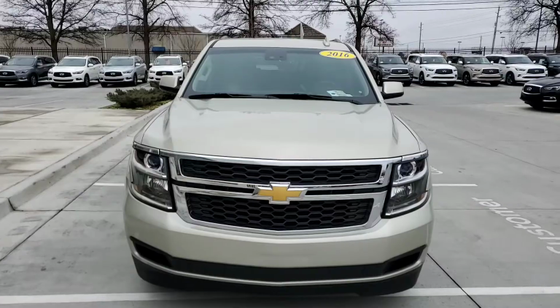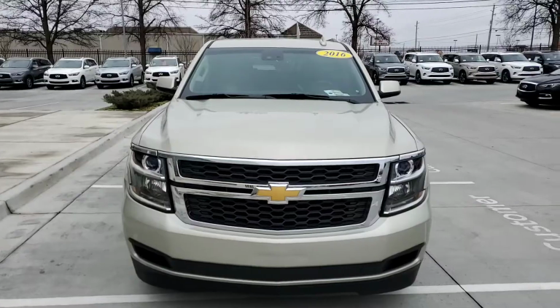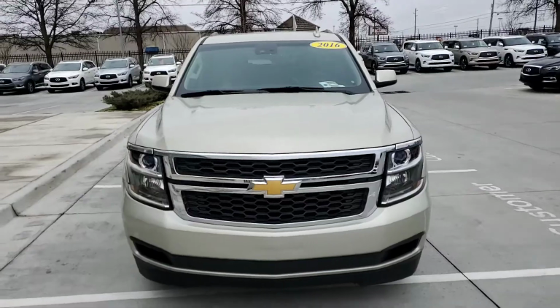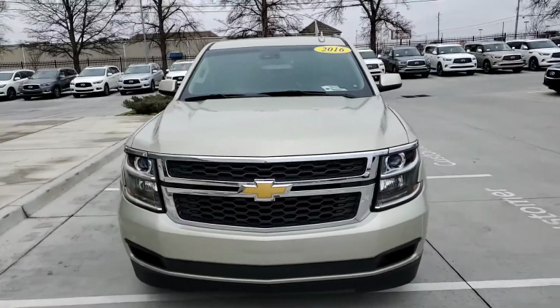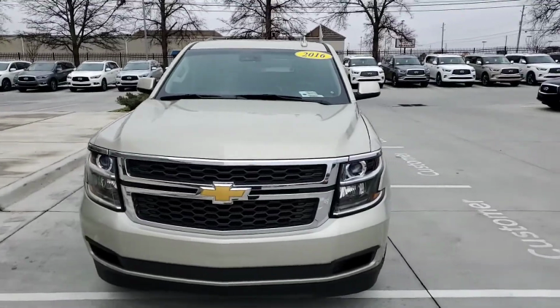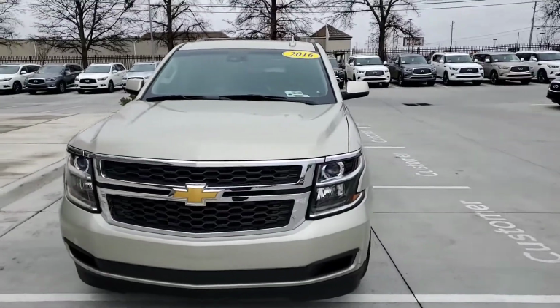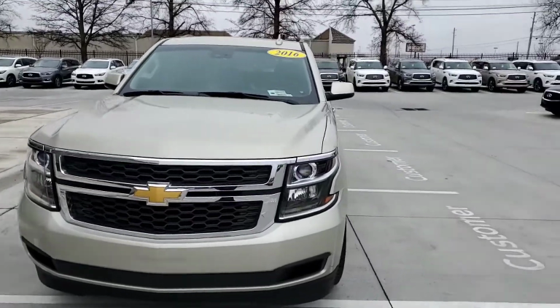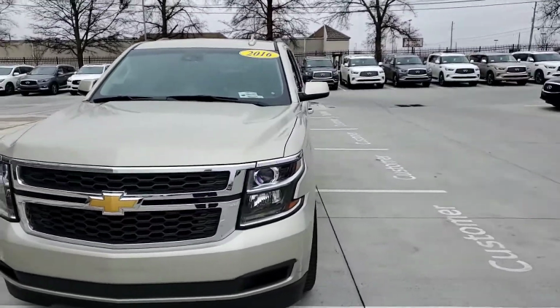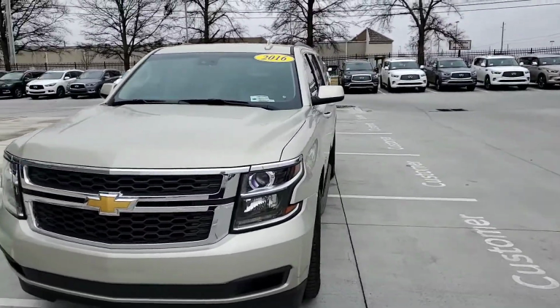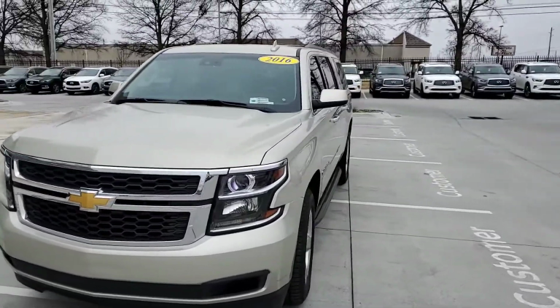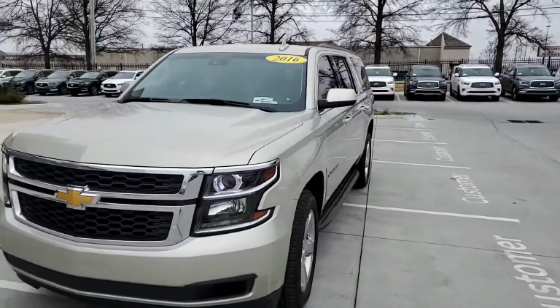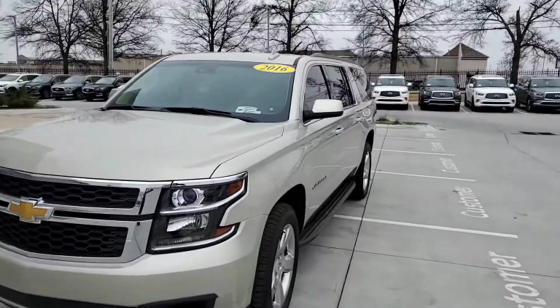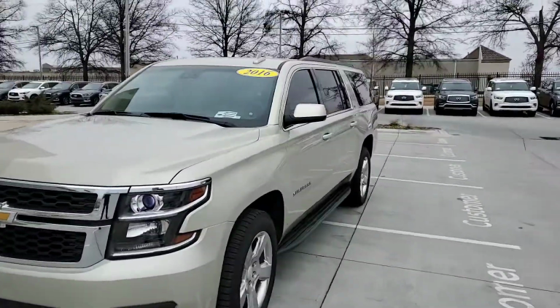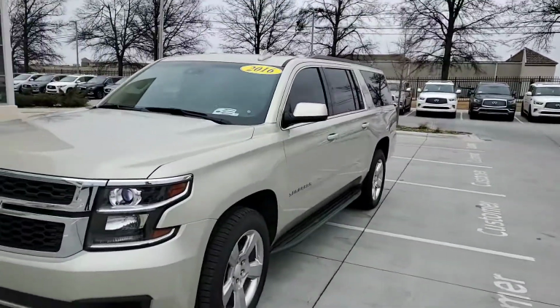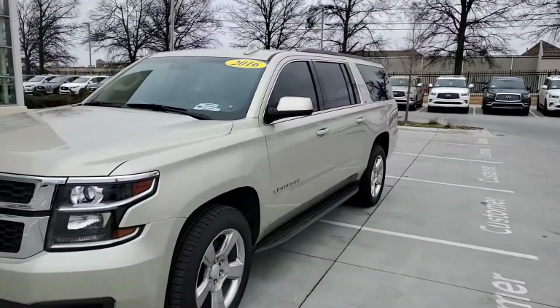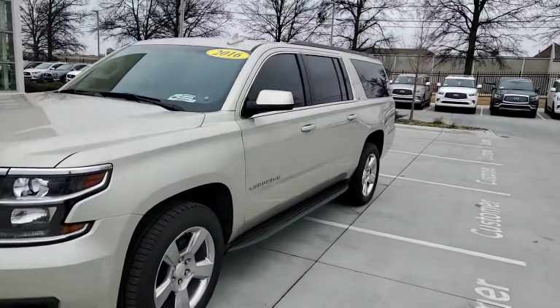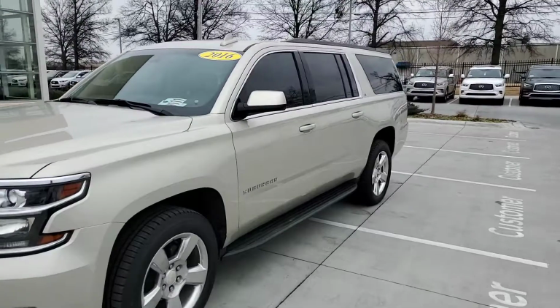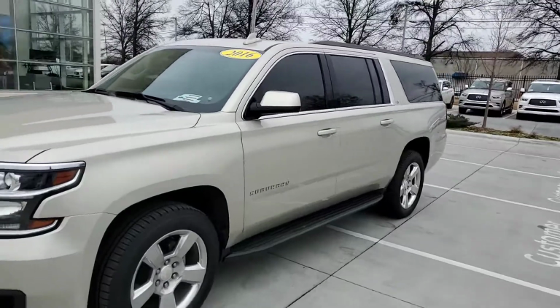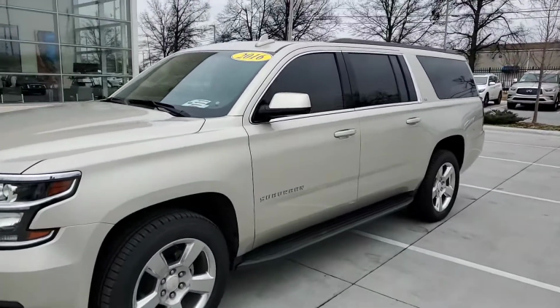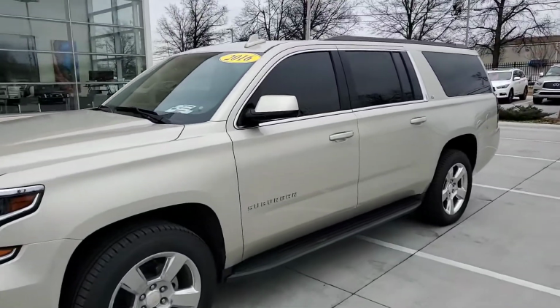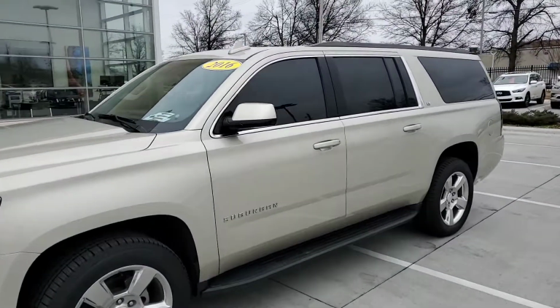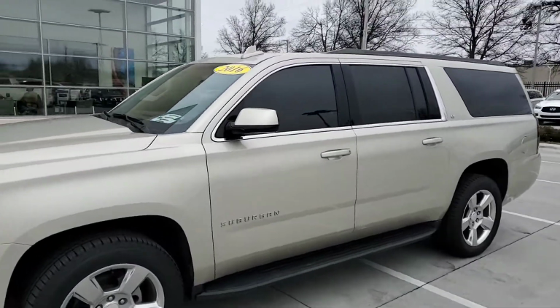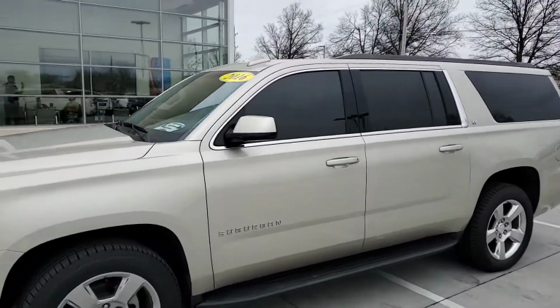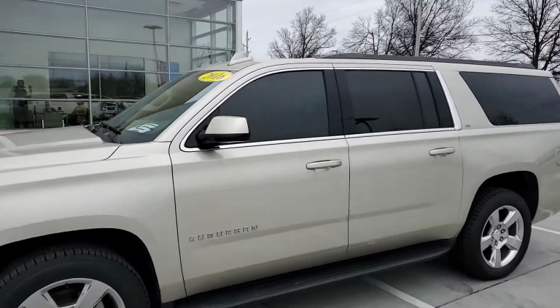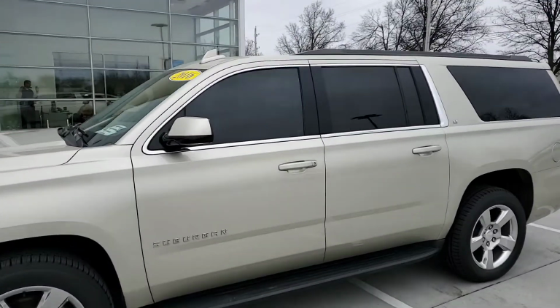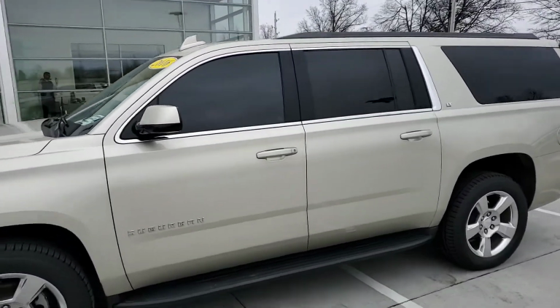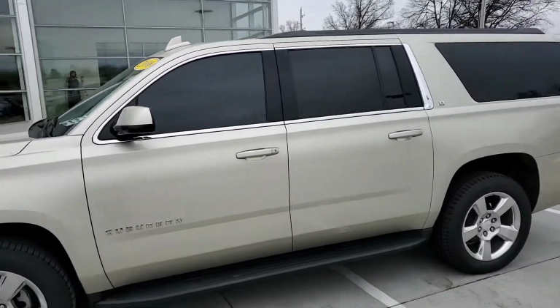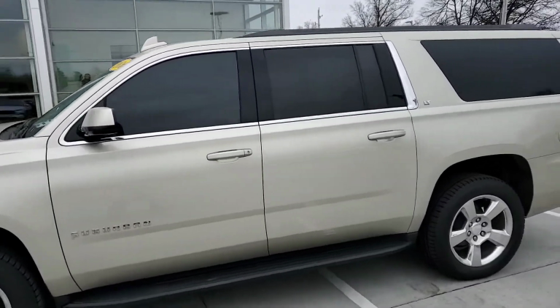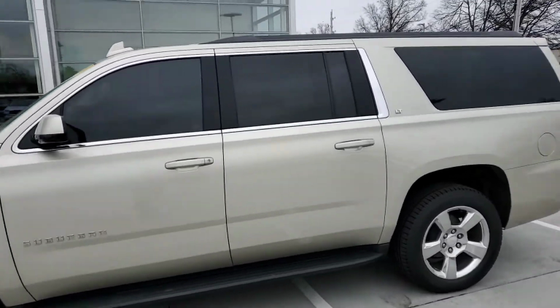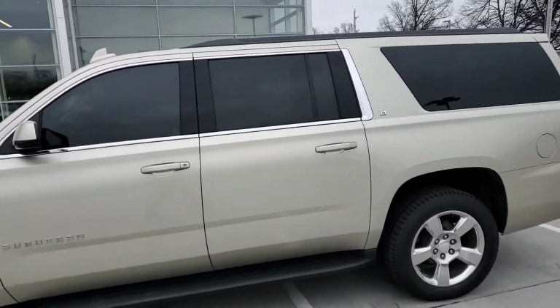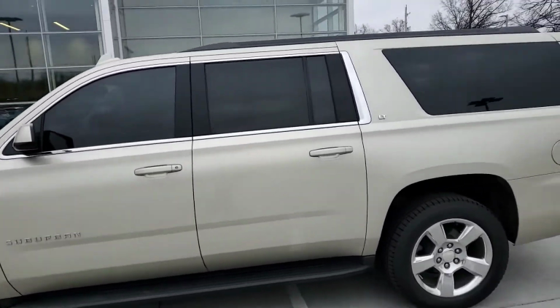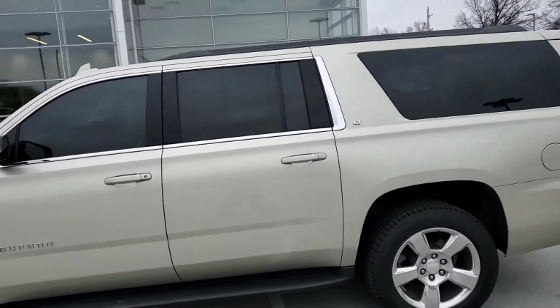Hey Allison, this is Steve Dahl here at Jackie Cooper Infinity giving you a quick walk-around video on the 2016 Suburban that you expressed interest in.